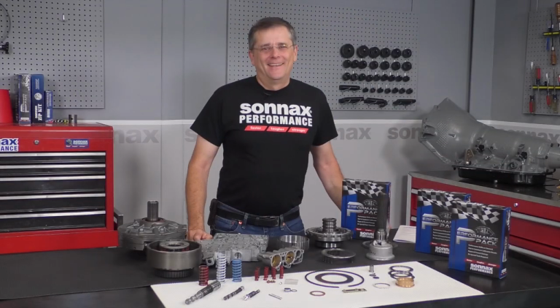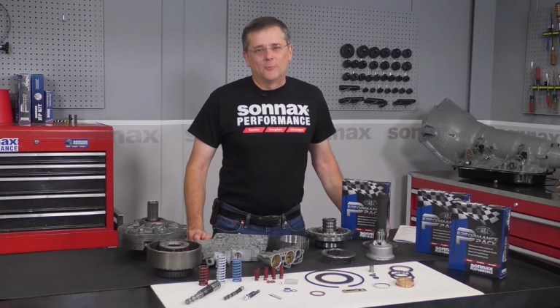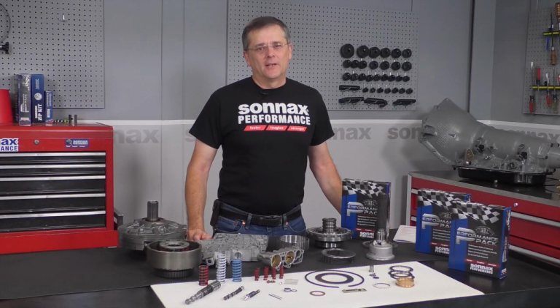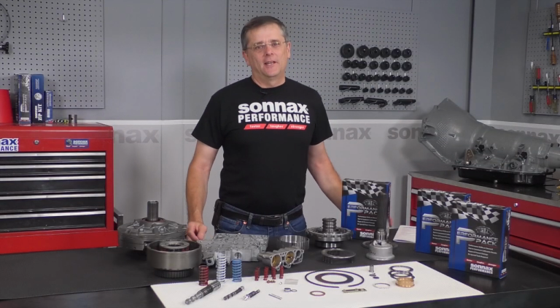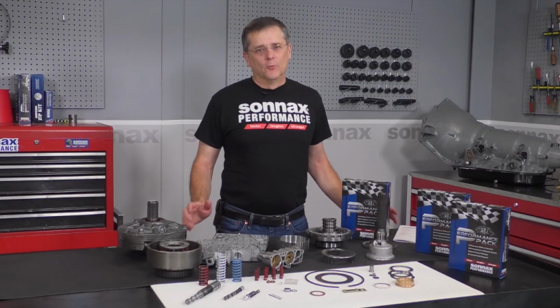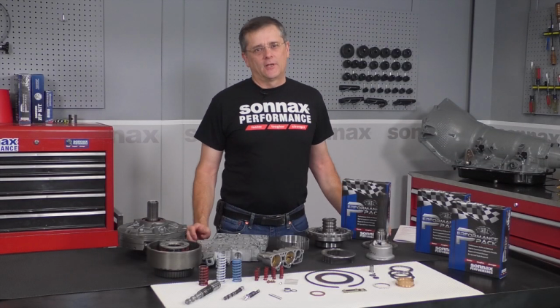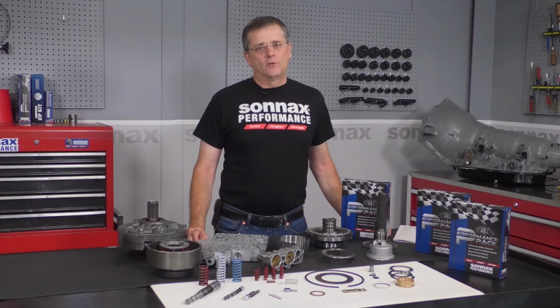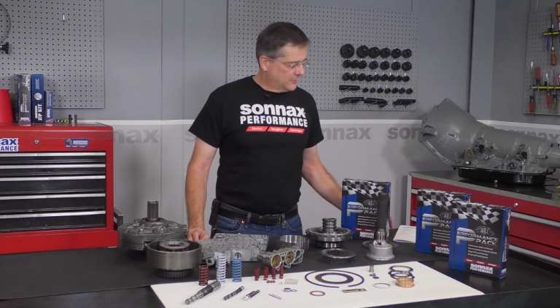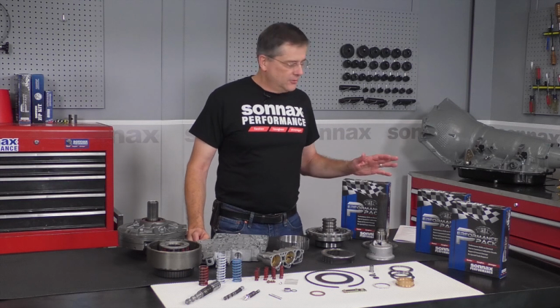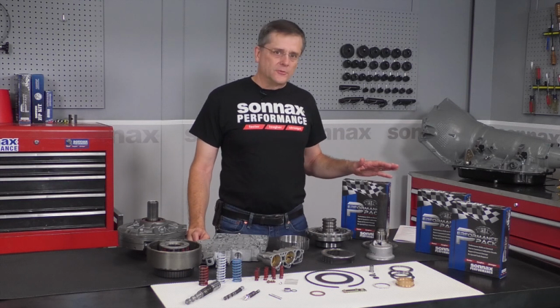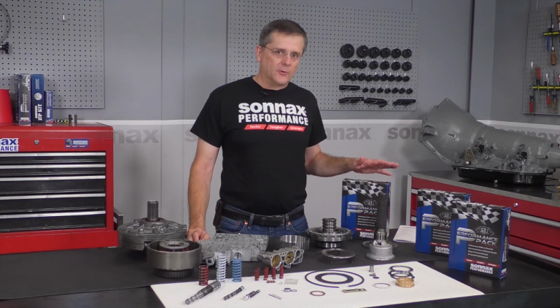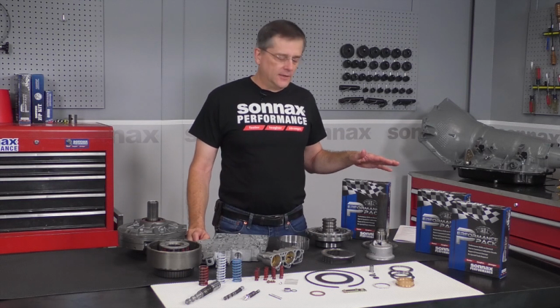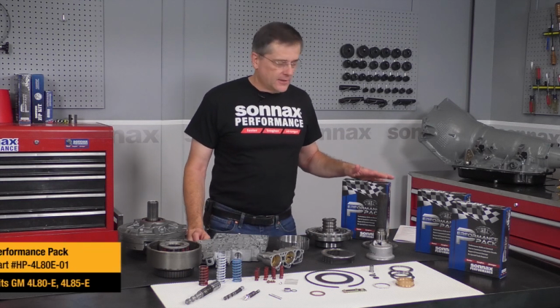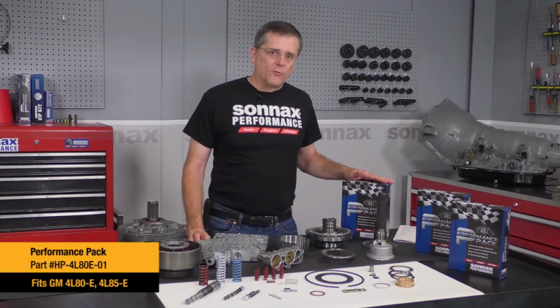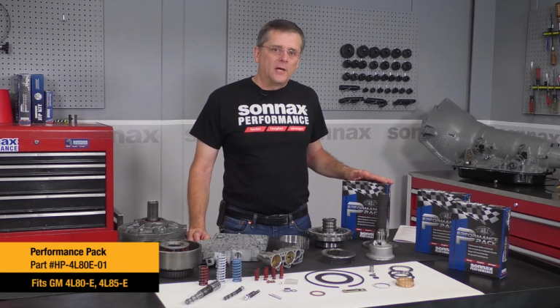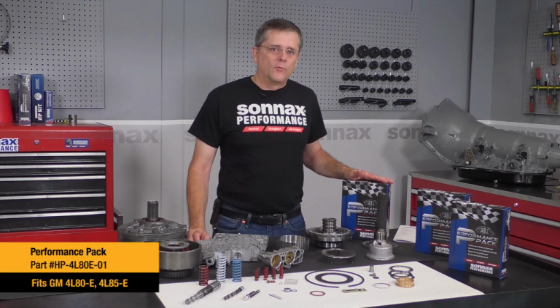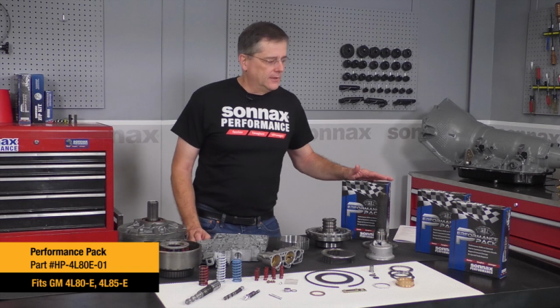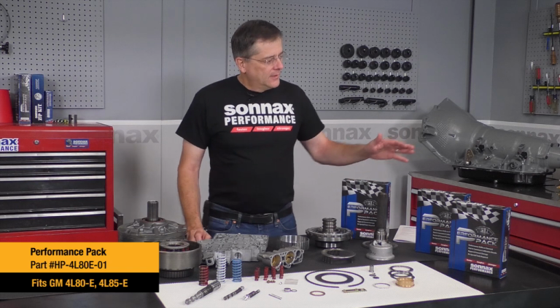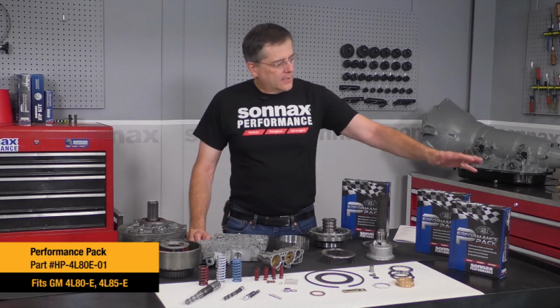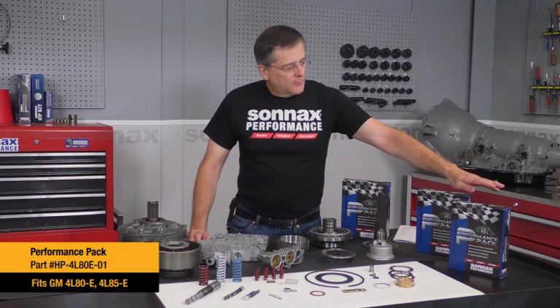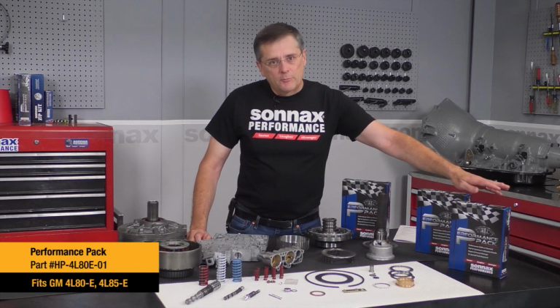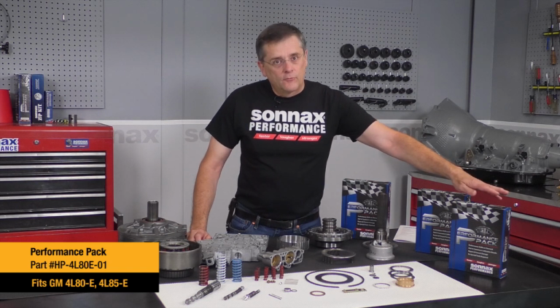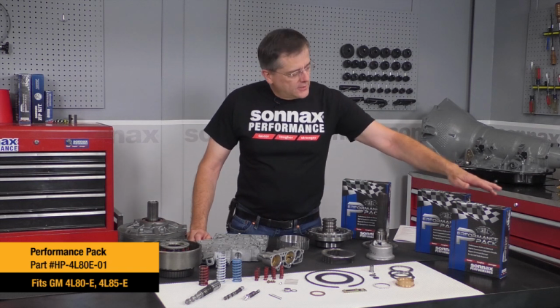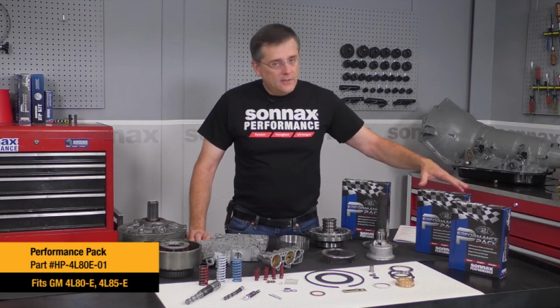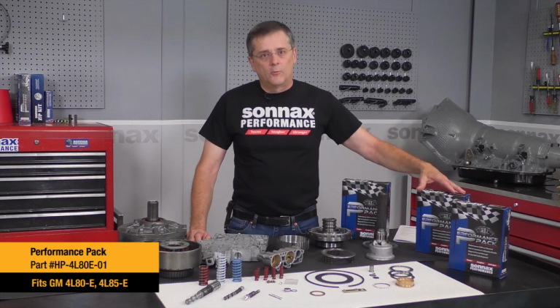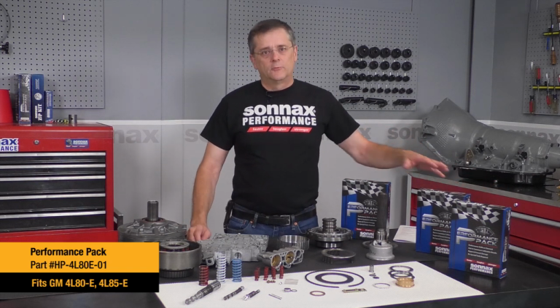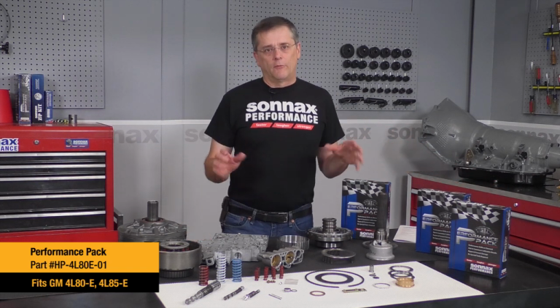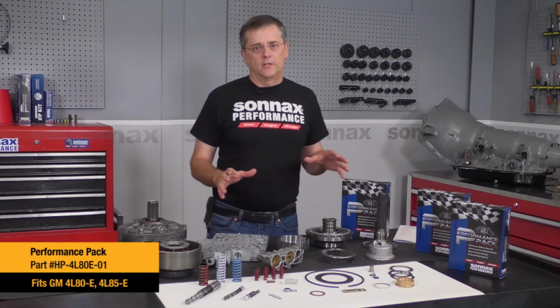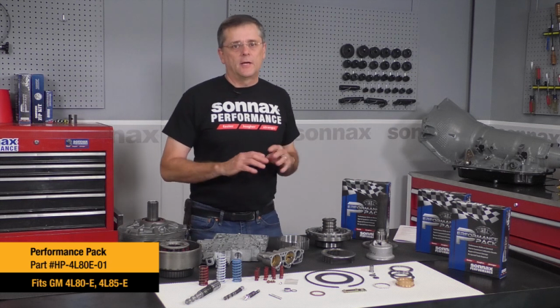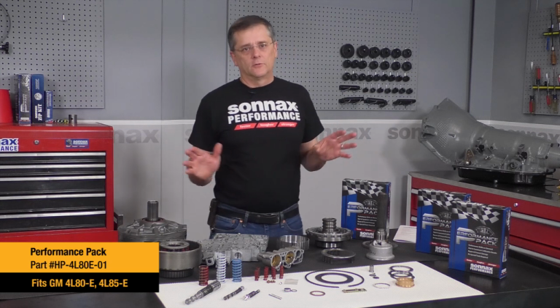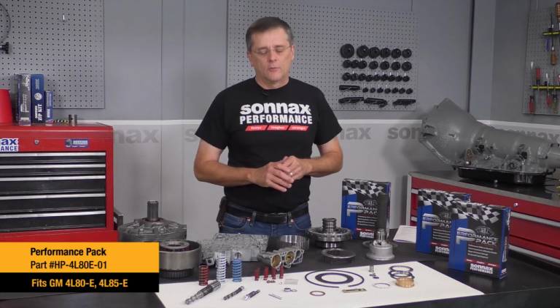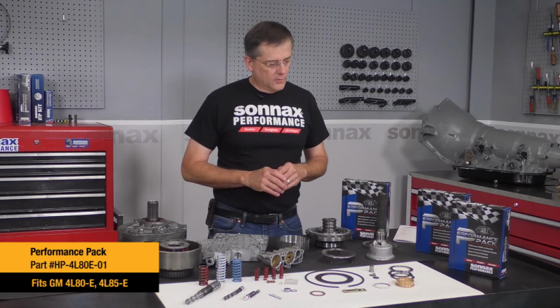Hi there, I'm Greg with Sonex, and today I'm really excited to be talking to you about our new transmission upgrade kit, and that is the performance pack for the 4080. We've got existing performance packs for the 4060E and the 40100, which are the preferred kits by top builders all around the world.